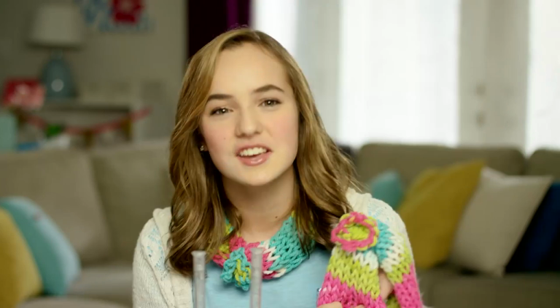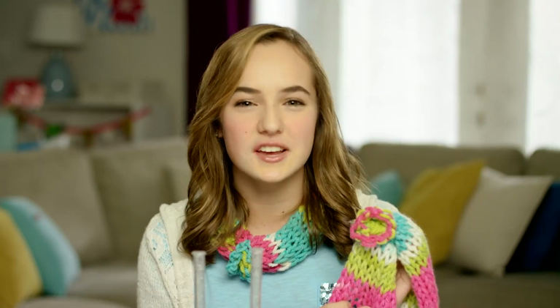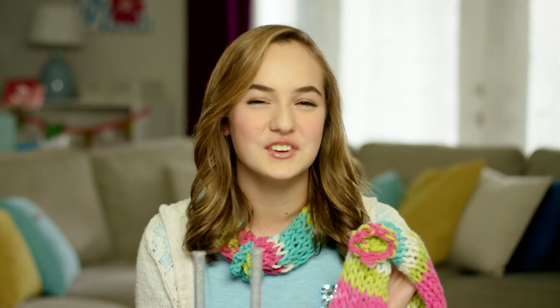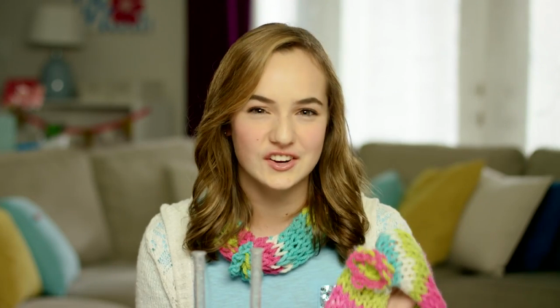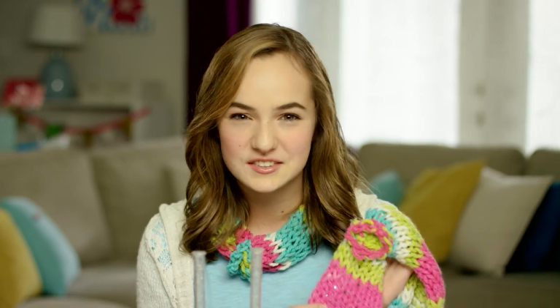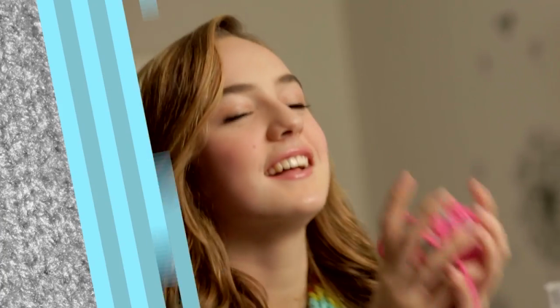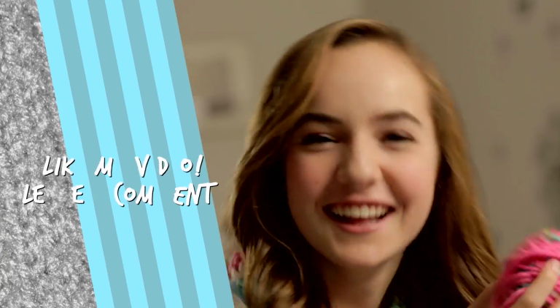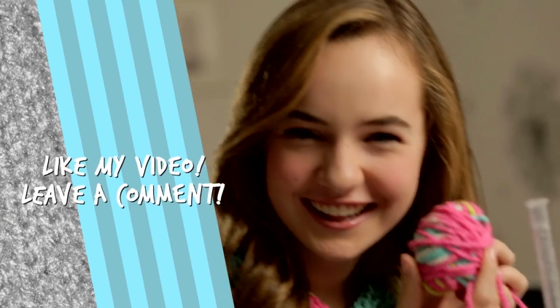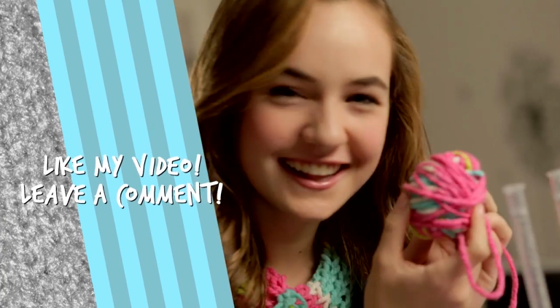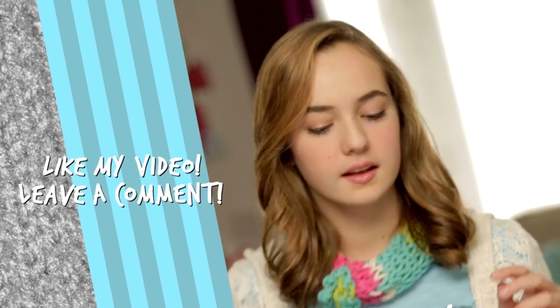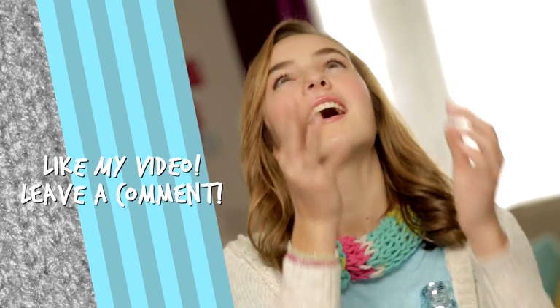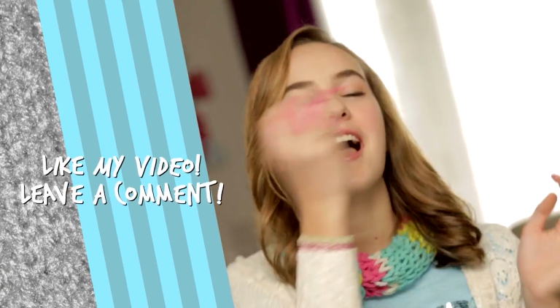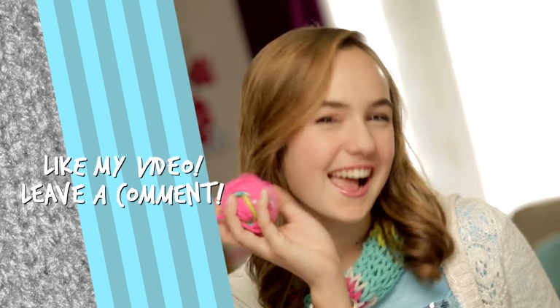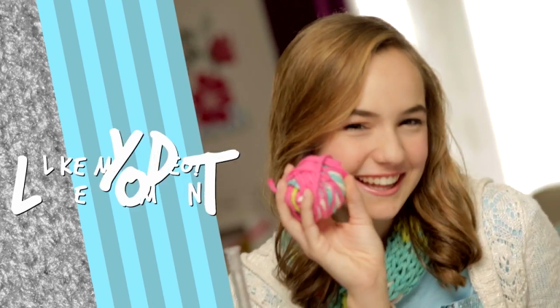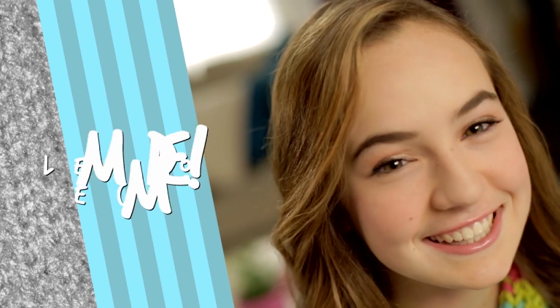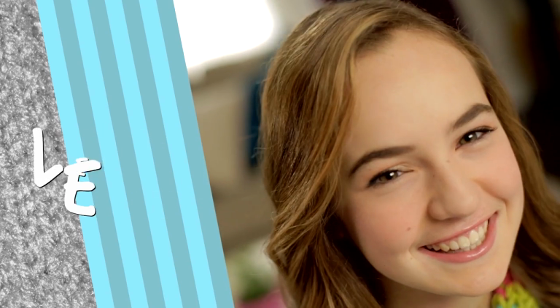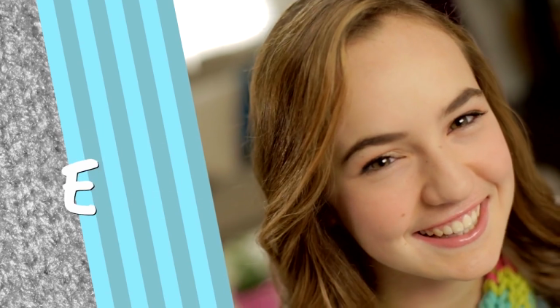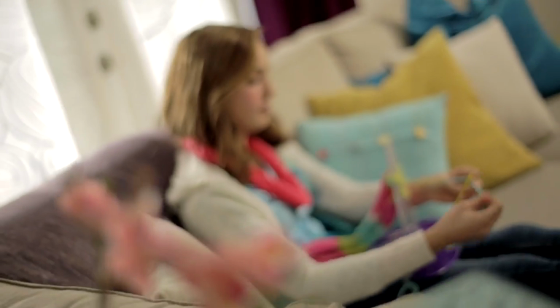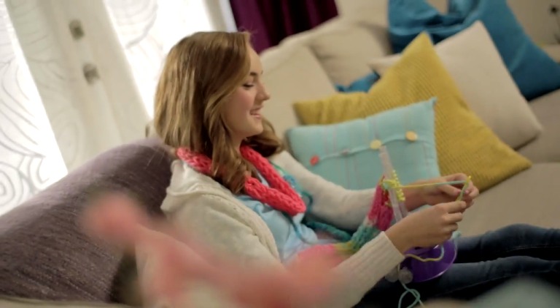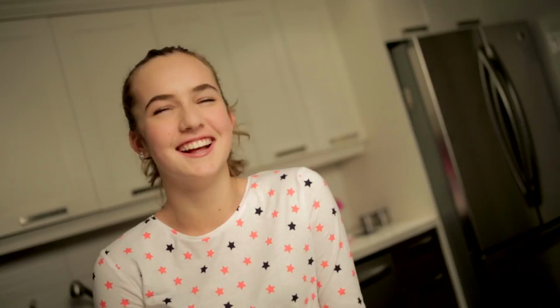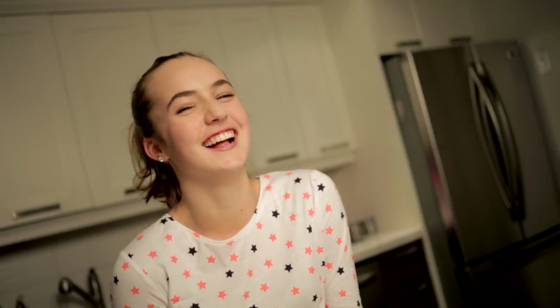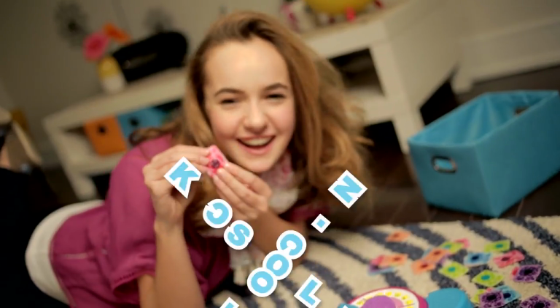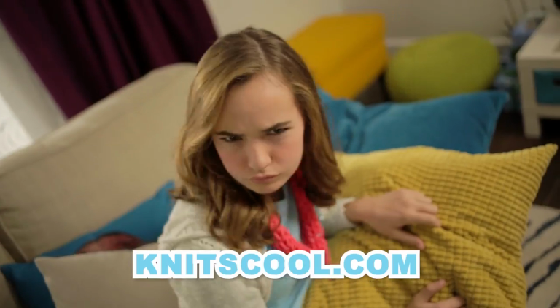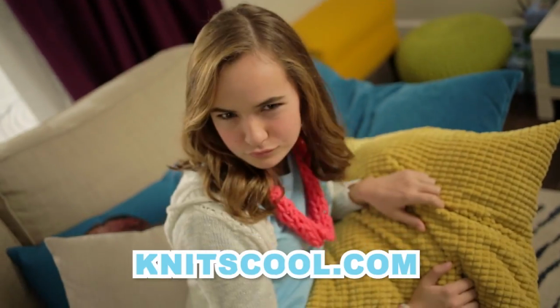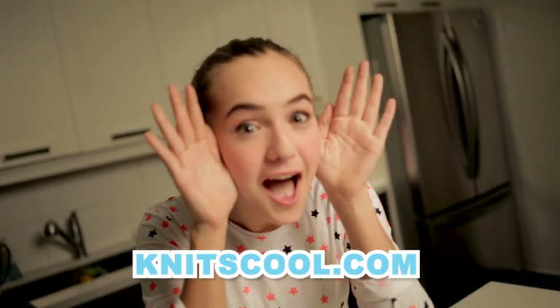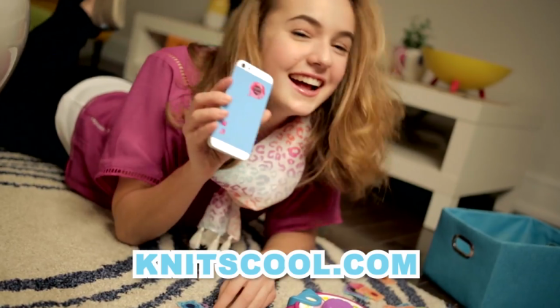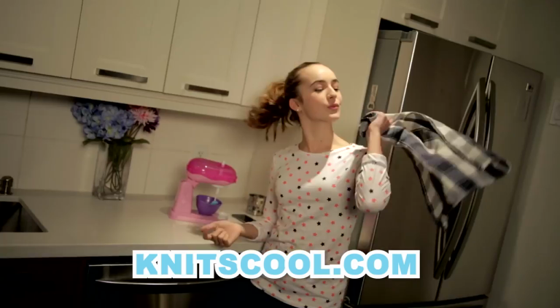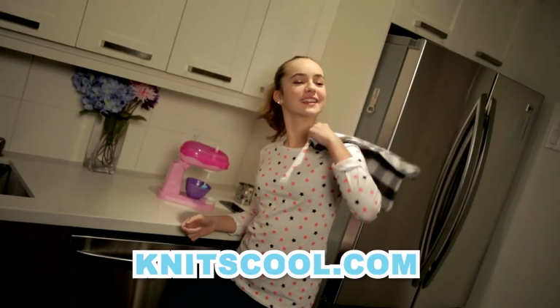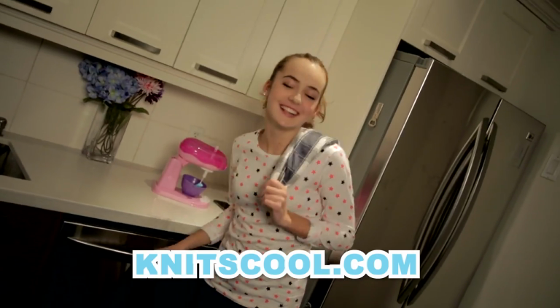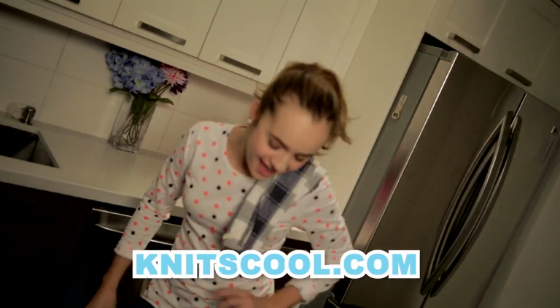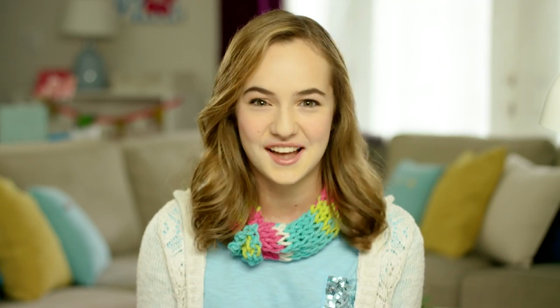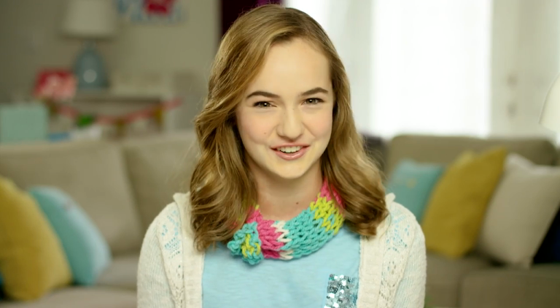You just made your first KnitsCool flower. You can like my videos and leave a comment for me to see. I love hearing from you guys. And to see more cool things that you can make, head over to KnitsCool.com. Now that's cool!